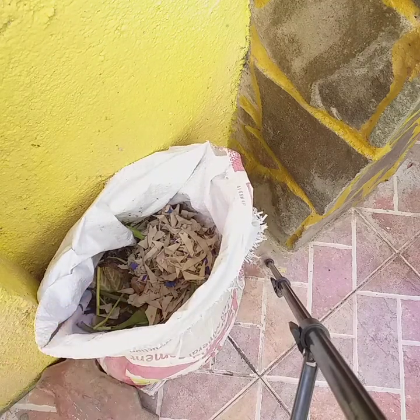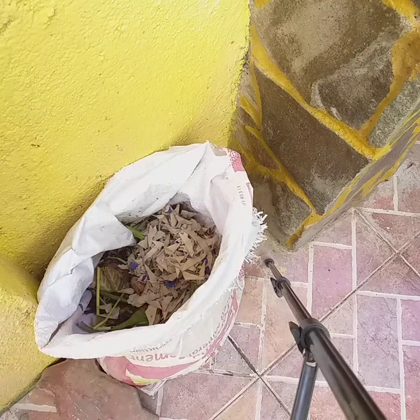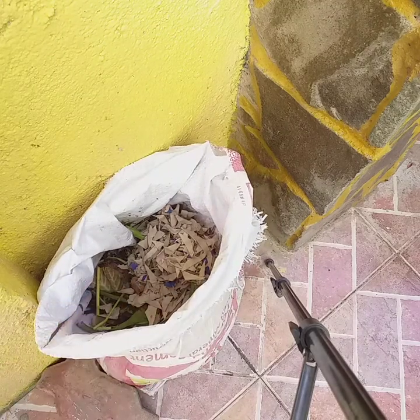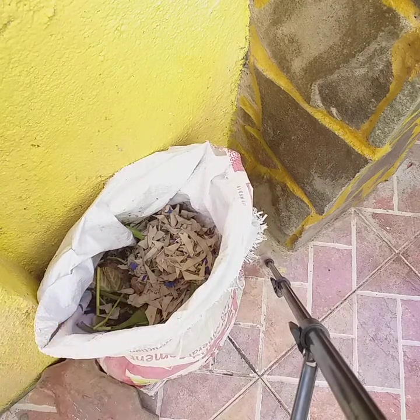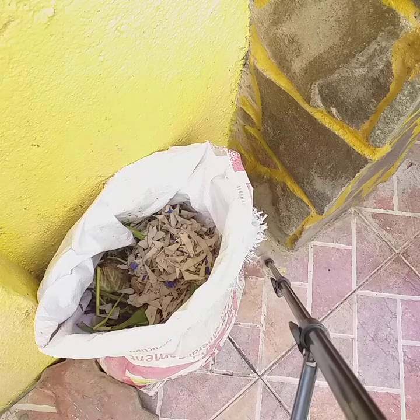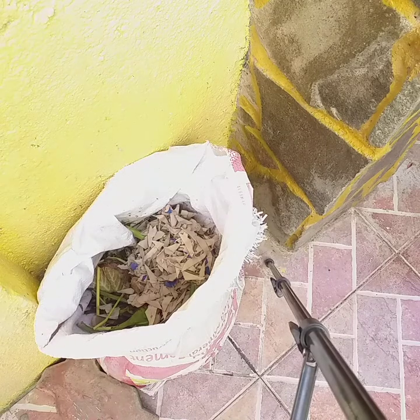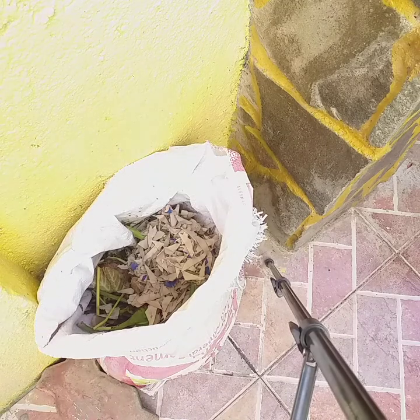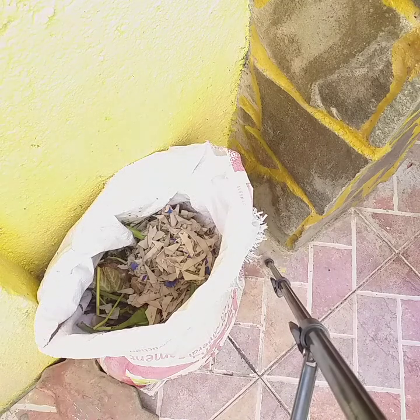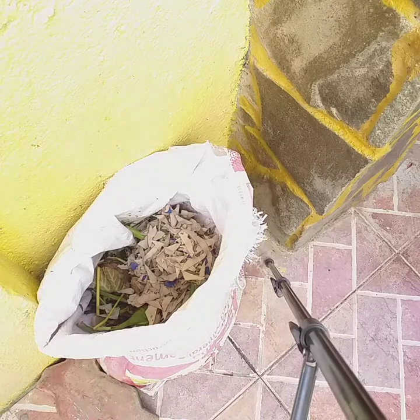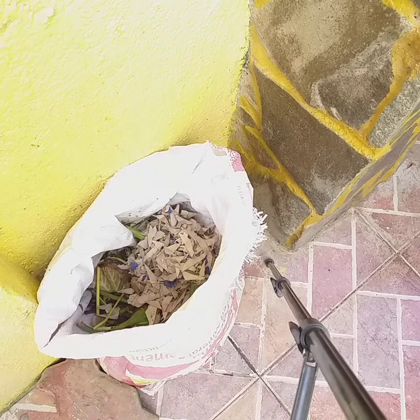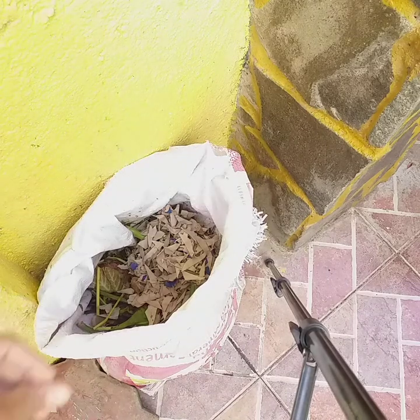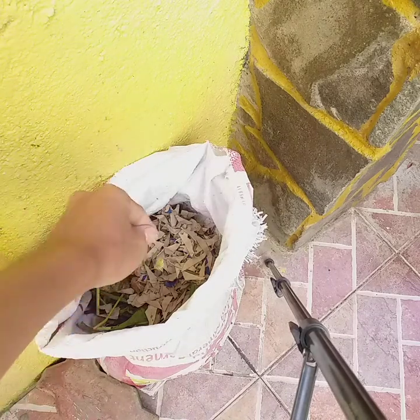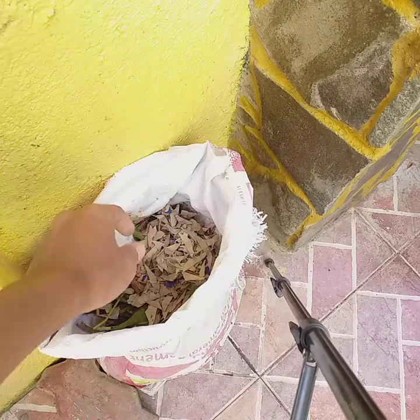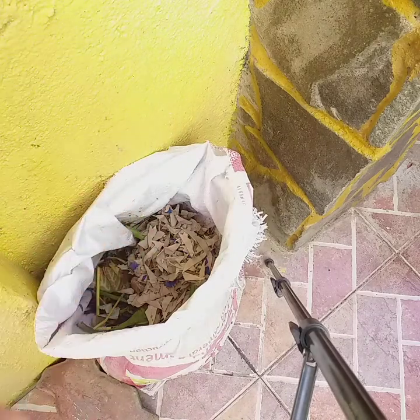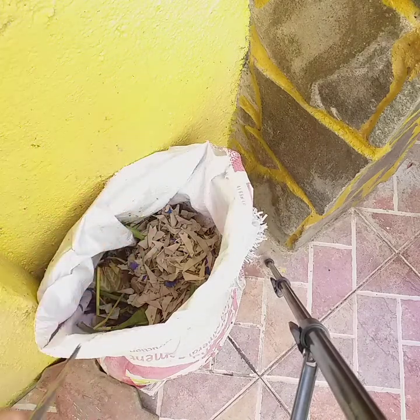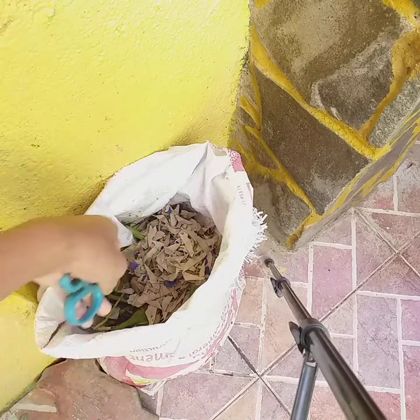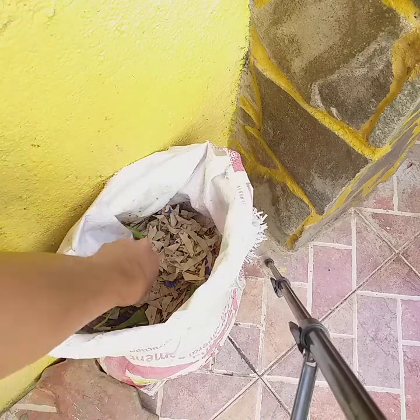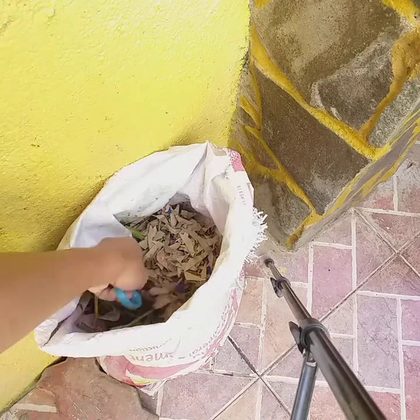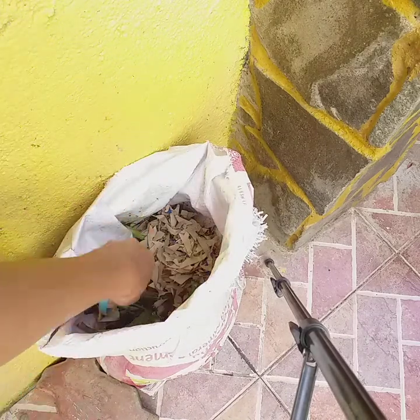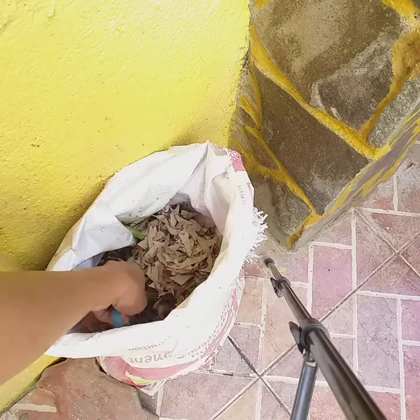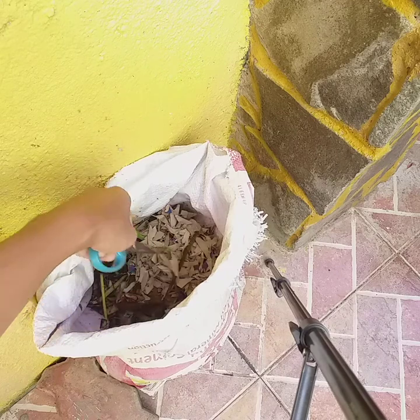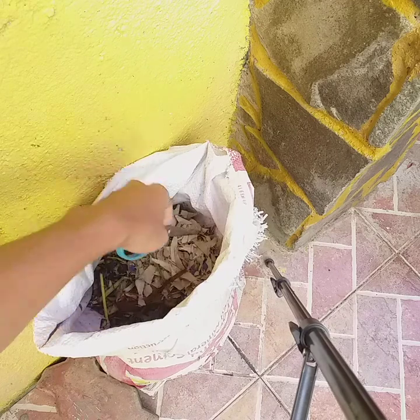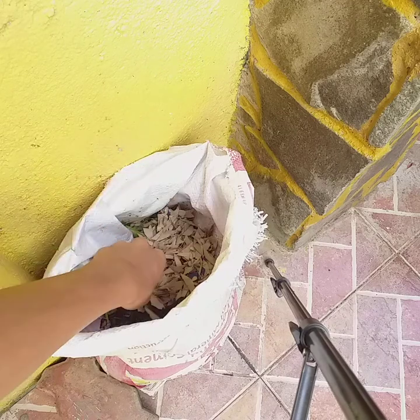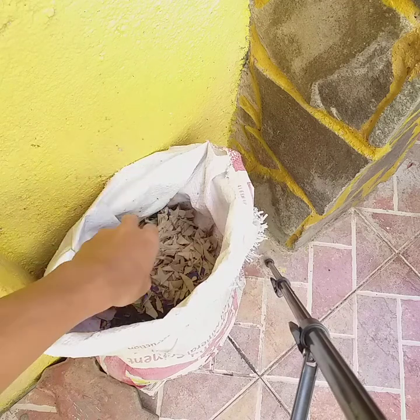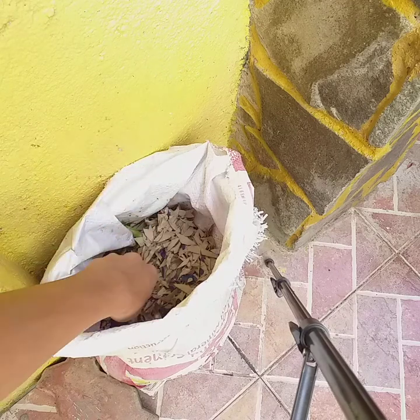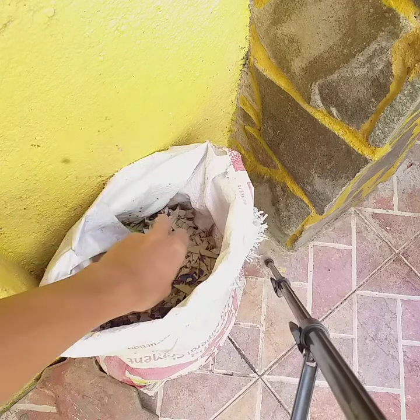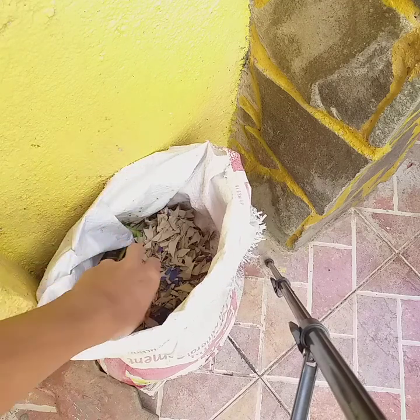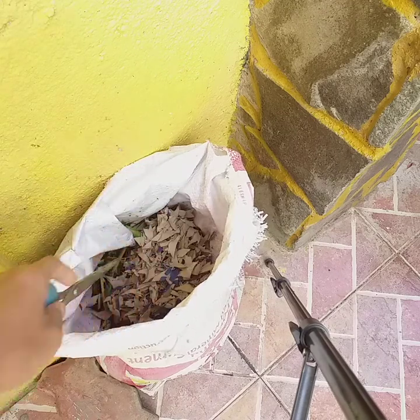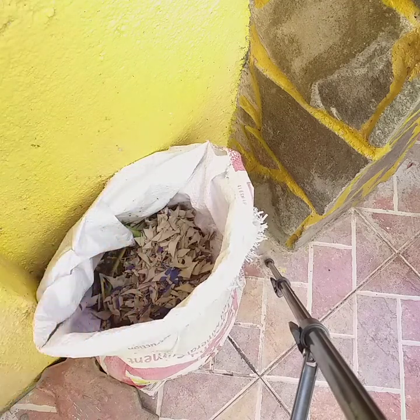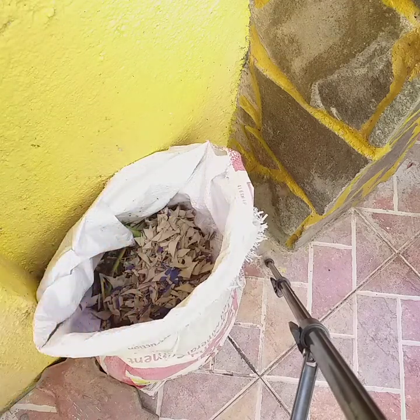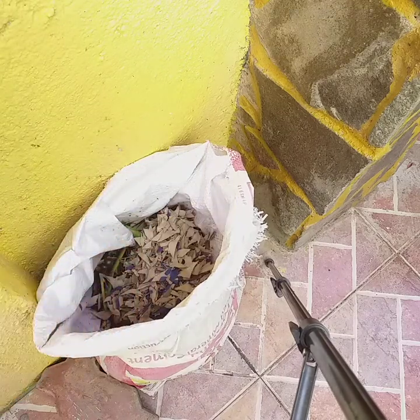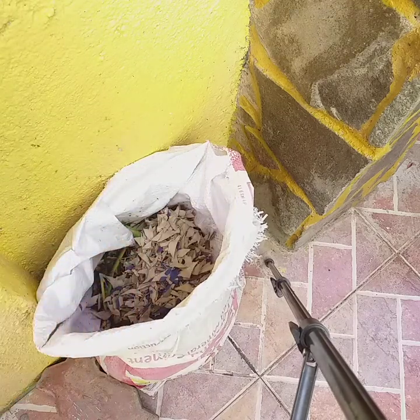So we have here a couple of other things in the compost sack, and that is it.